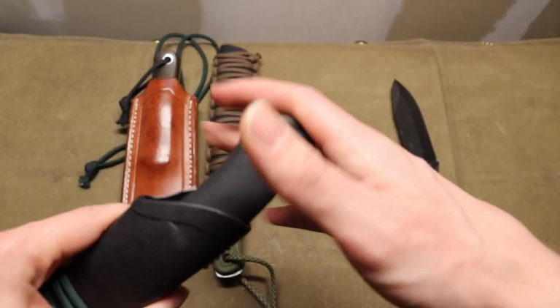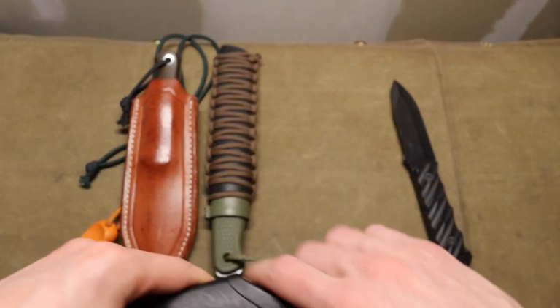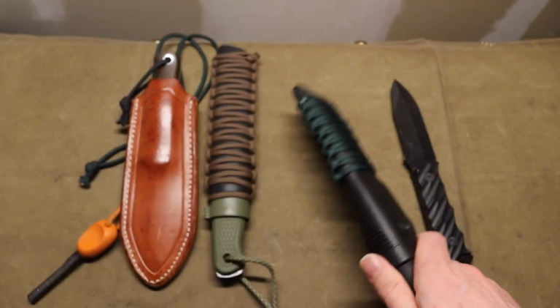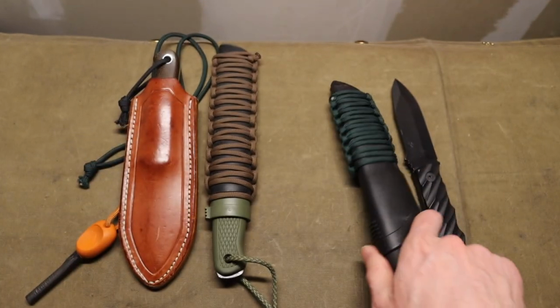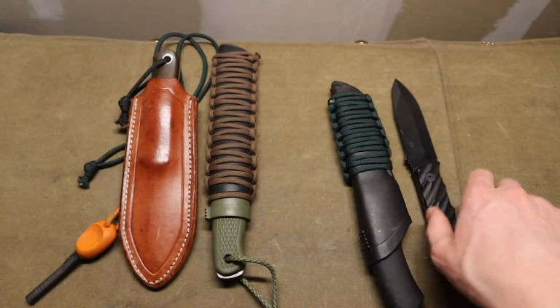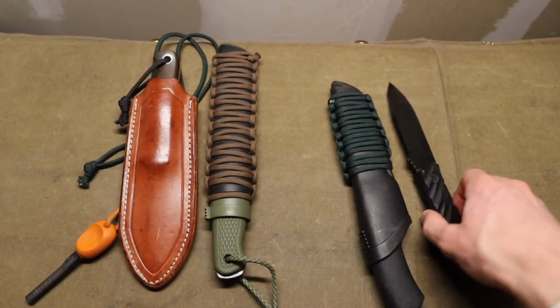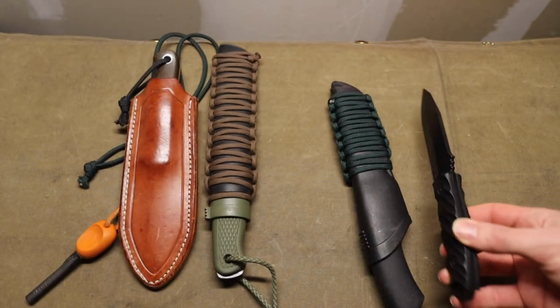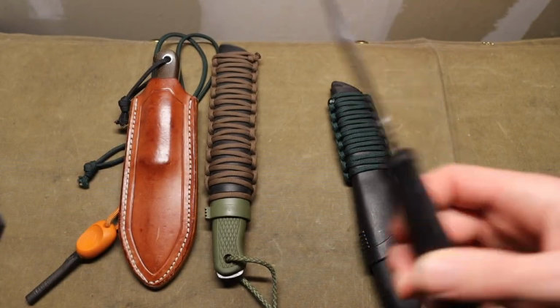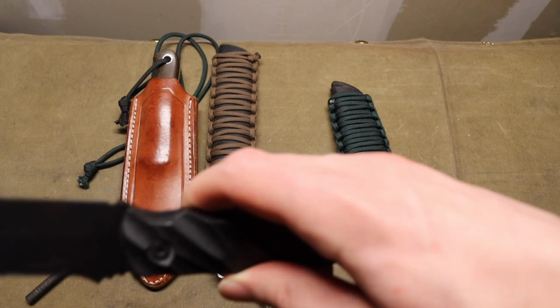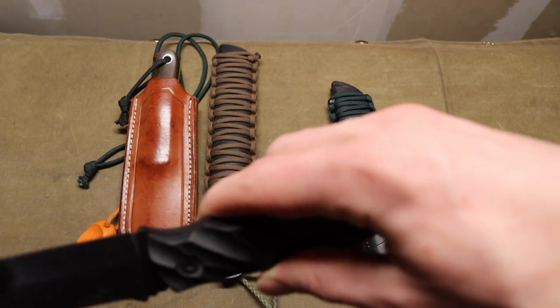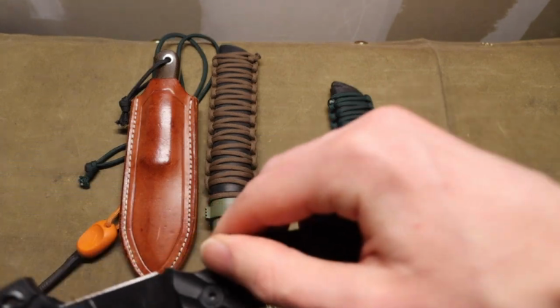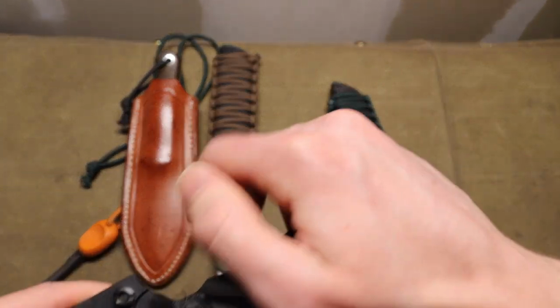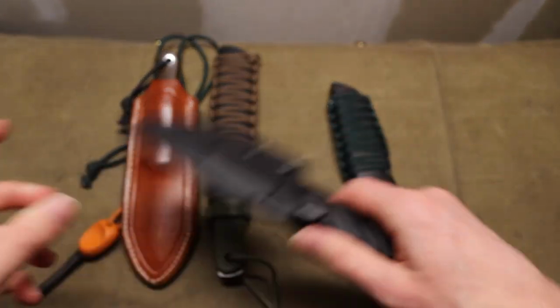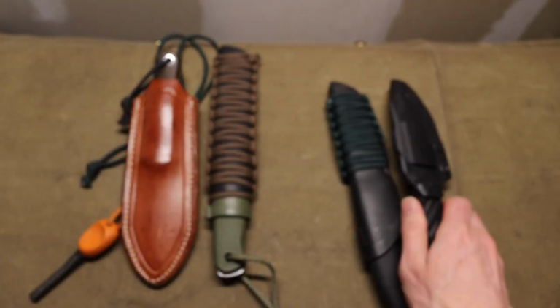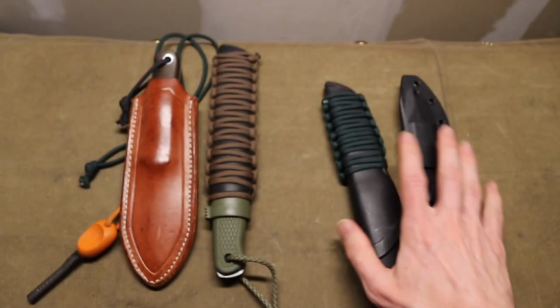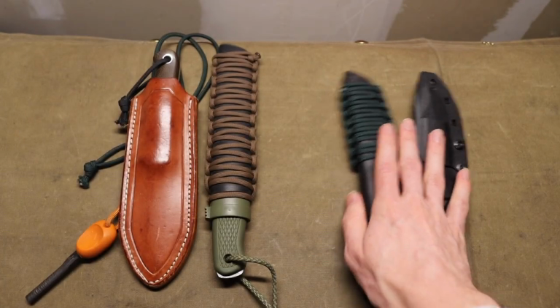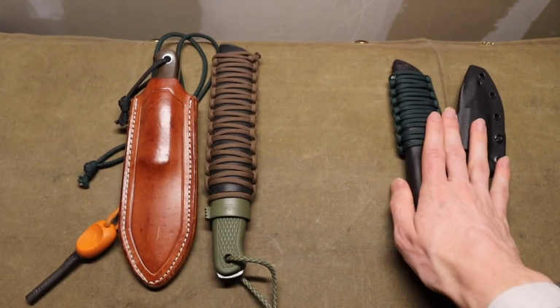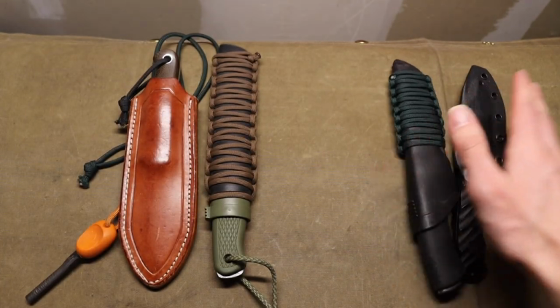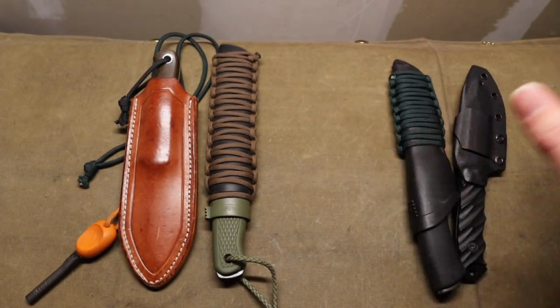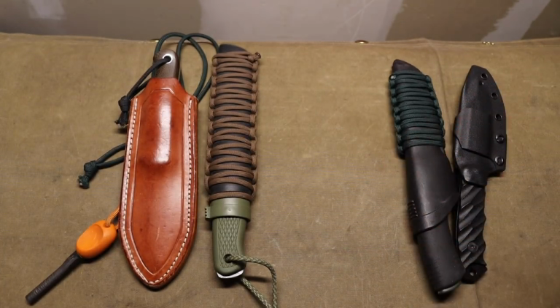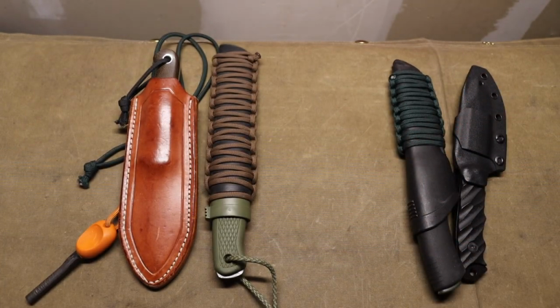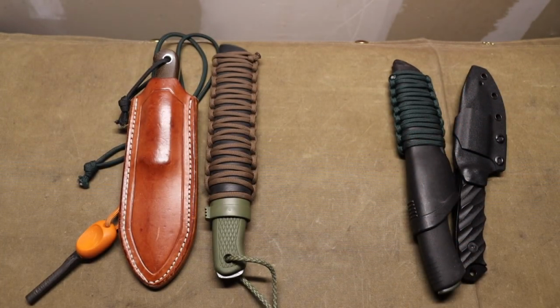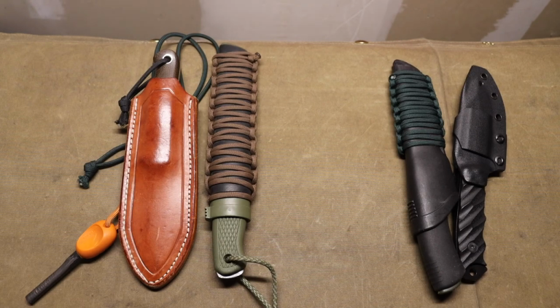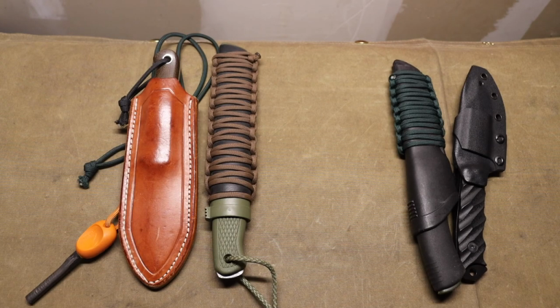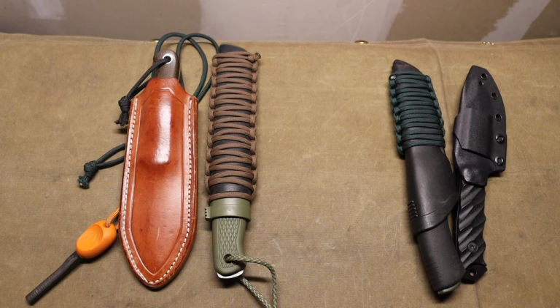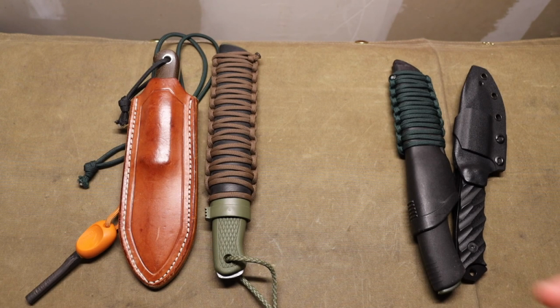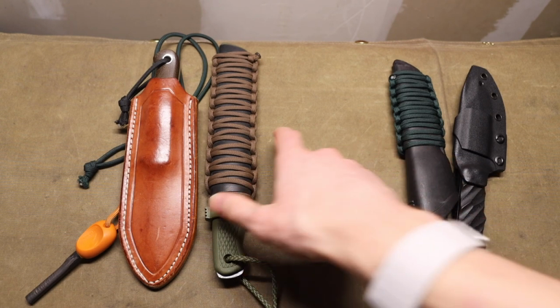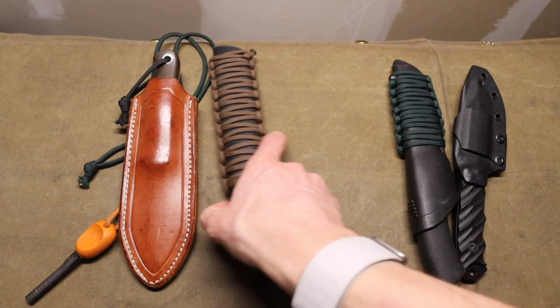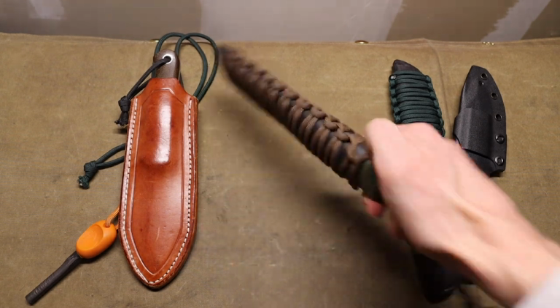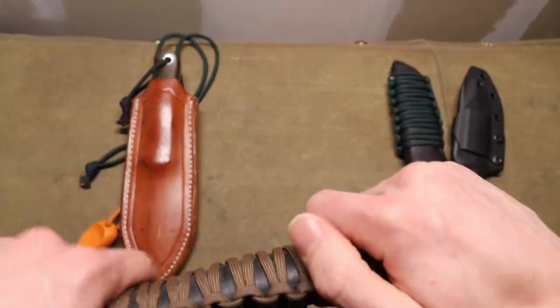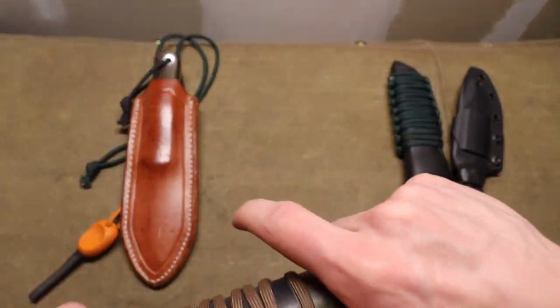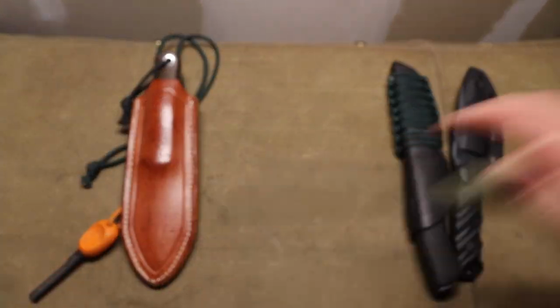That's the first pair — both happen to be blacked out, so they match, and they really do work together well.